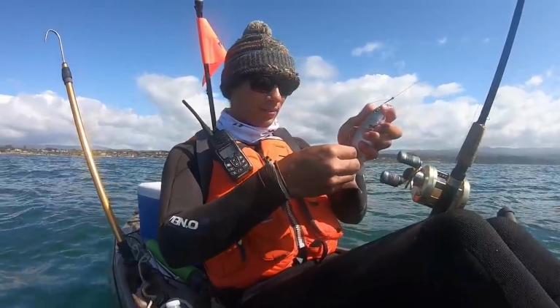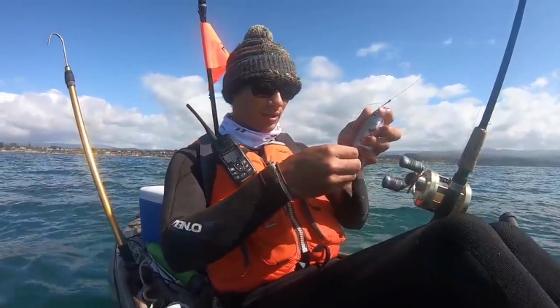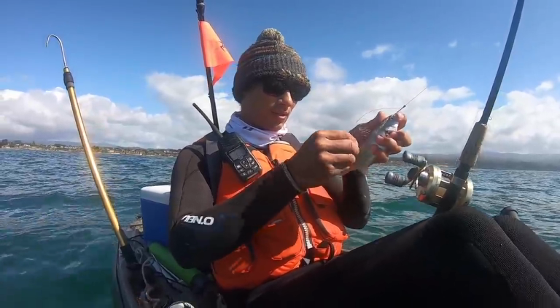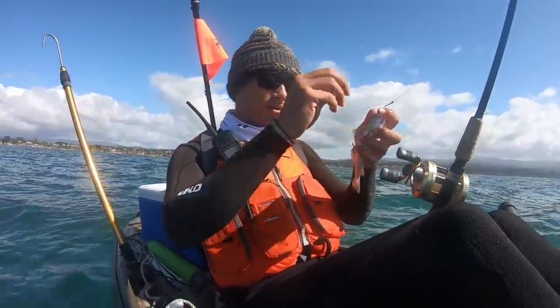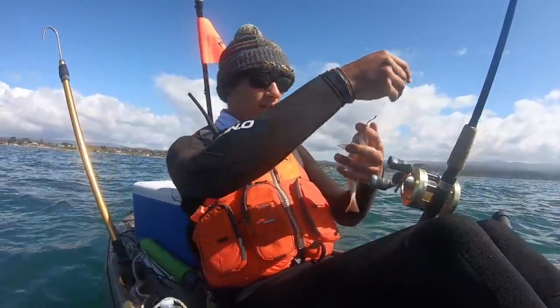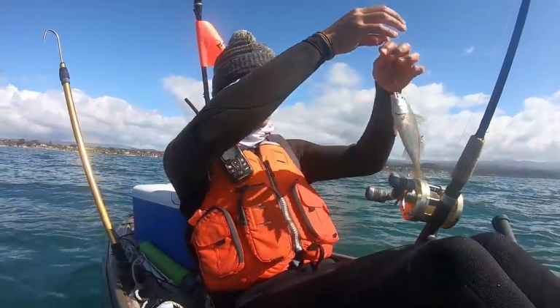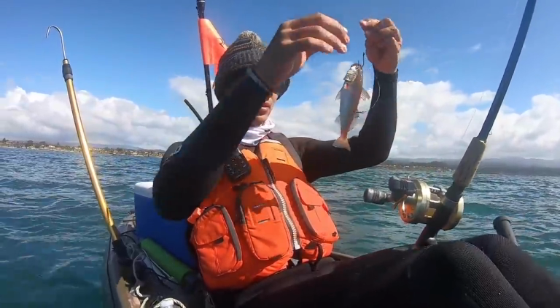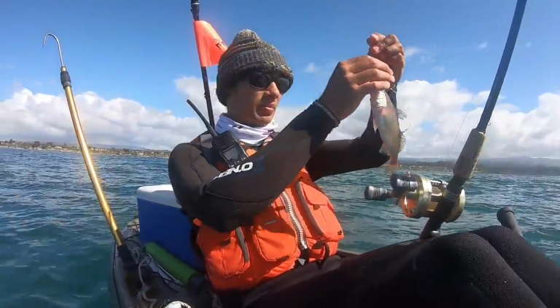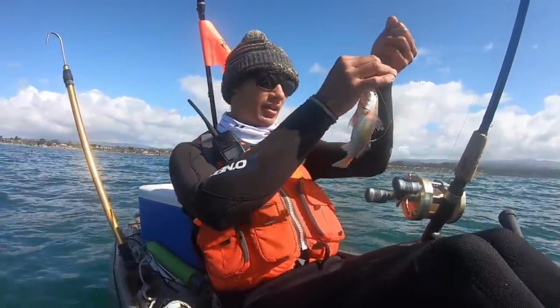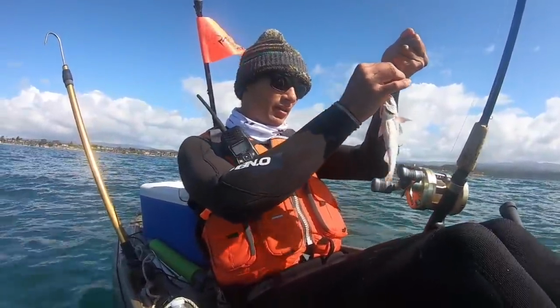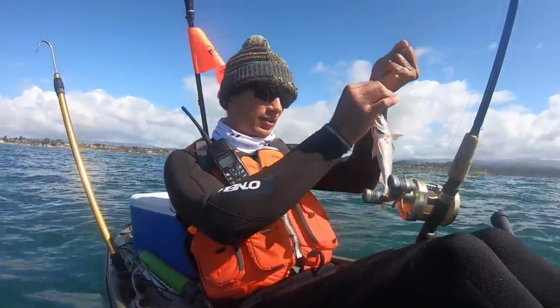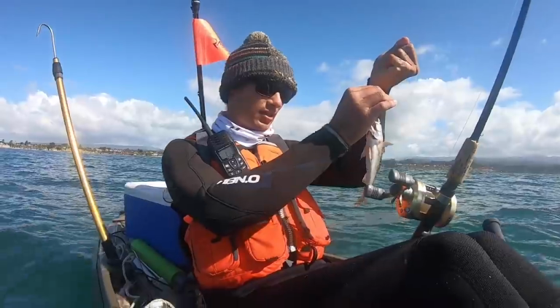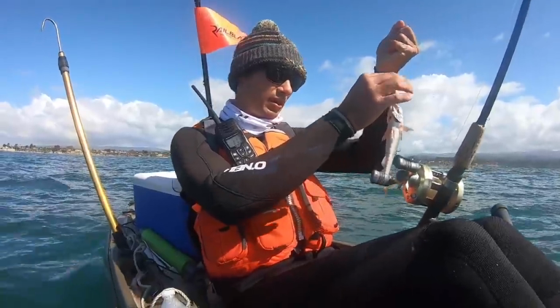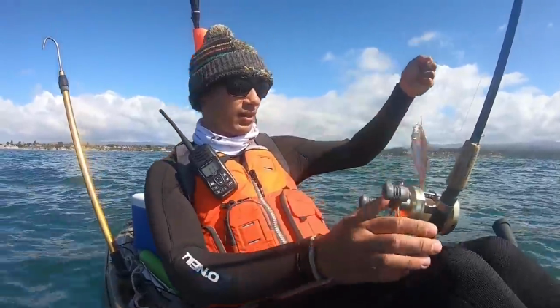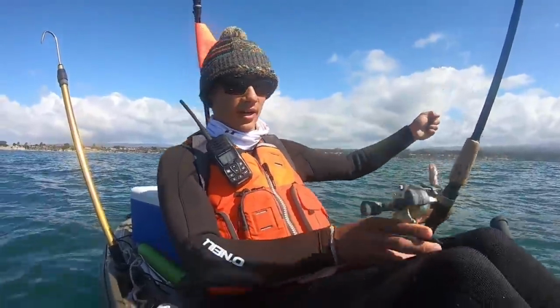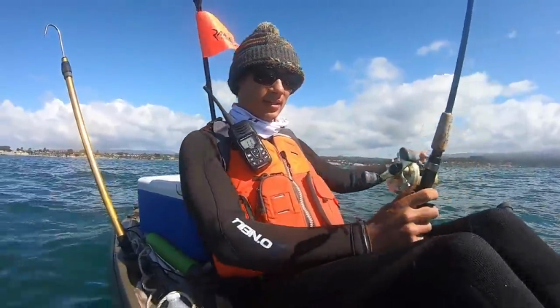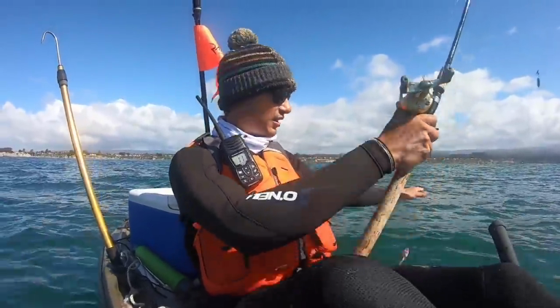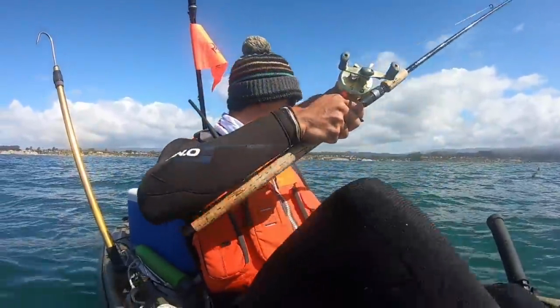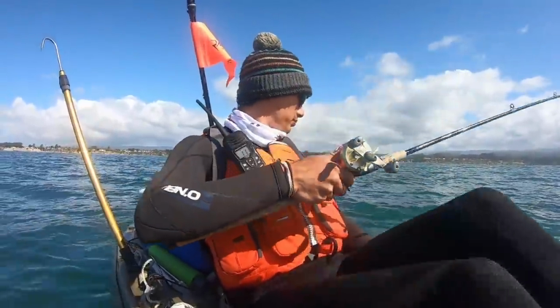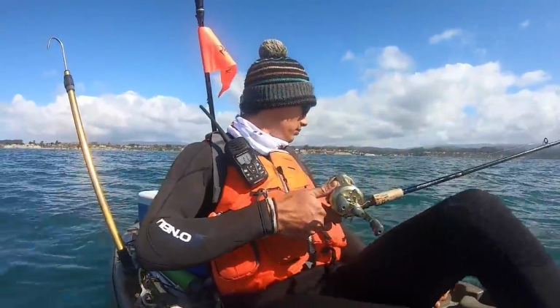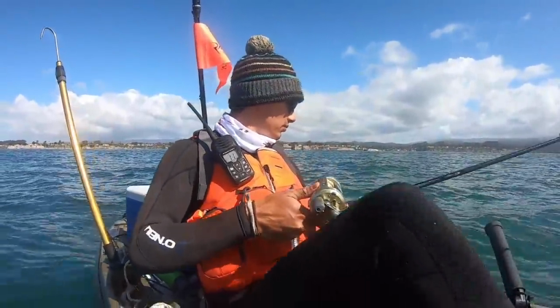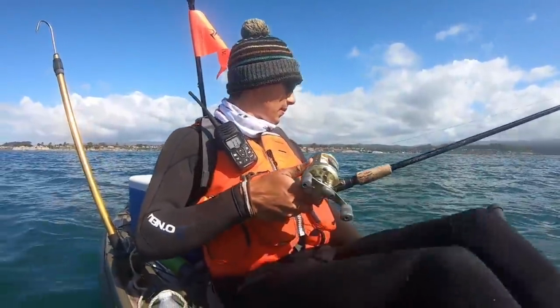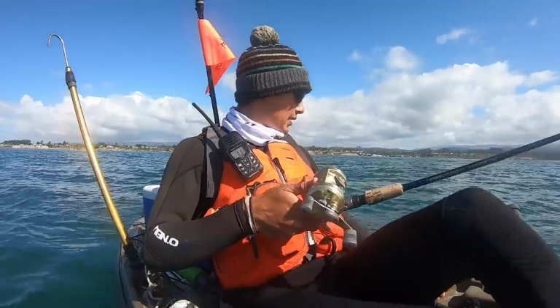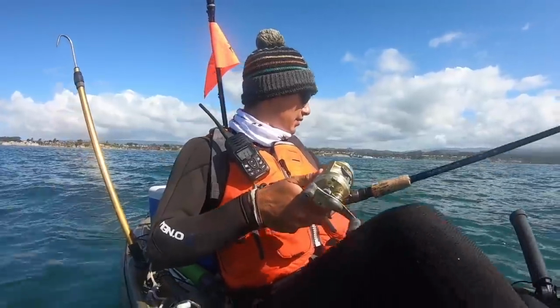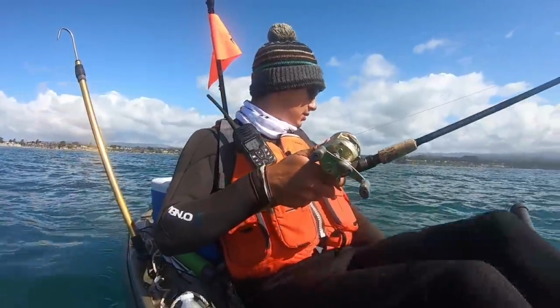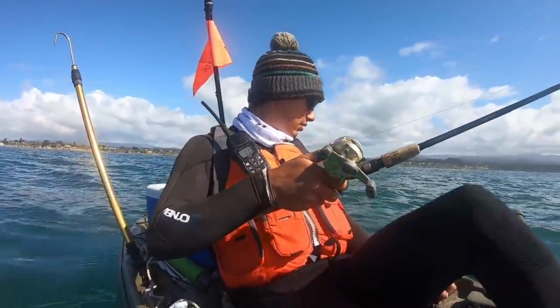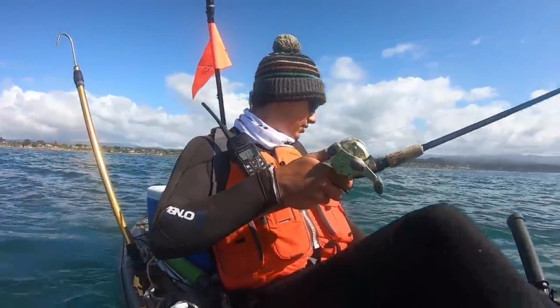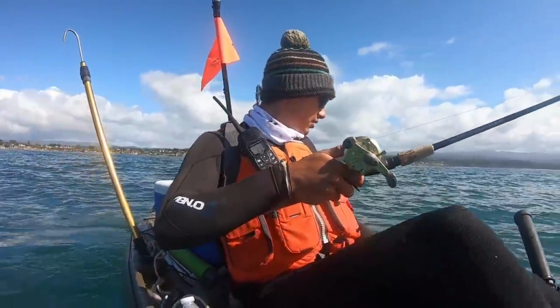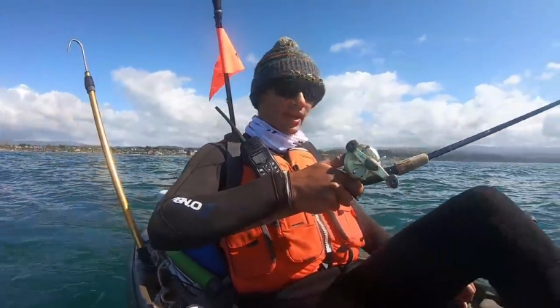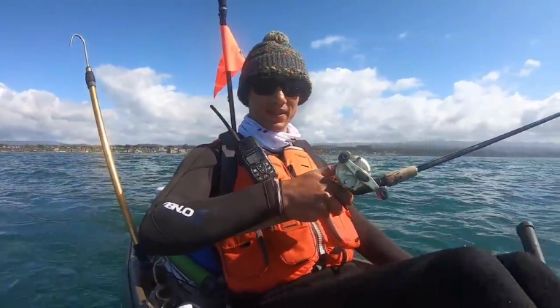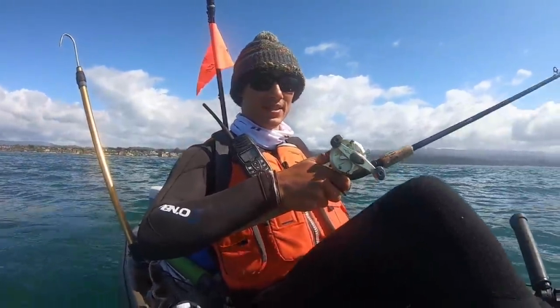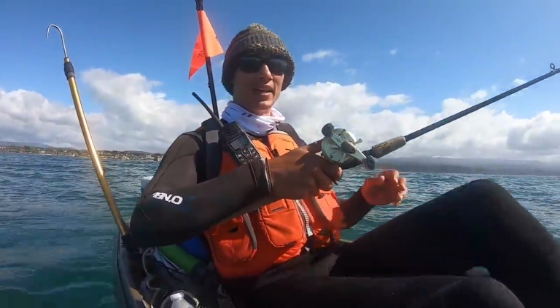One hook in the nose and one in the back — cinch that down a little bit. Alright, let's get this one back down there. Oh yeah, that's looking good. I got a feeling something's gonna eat that.